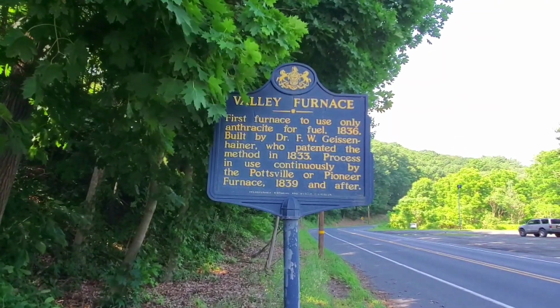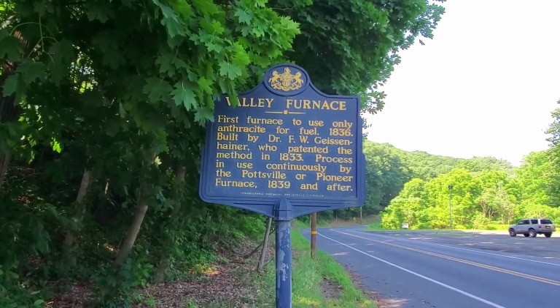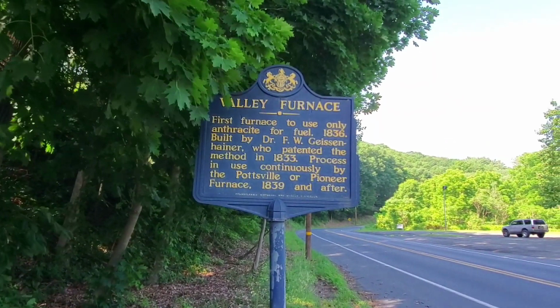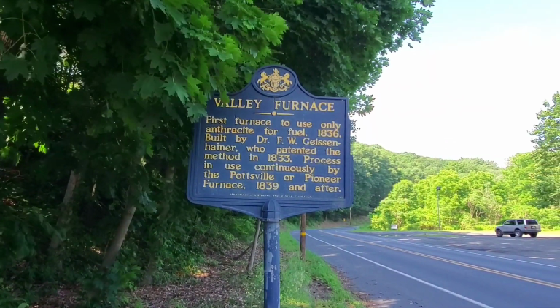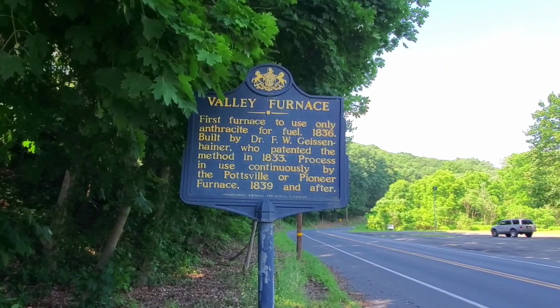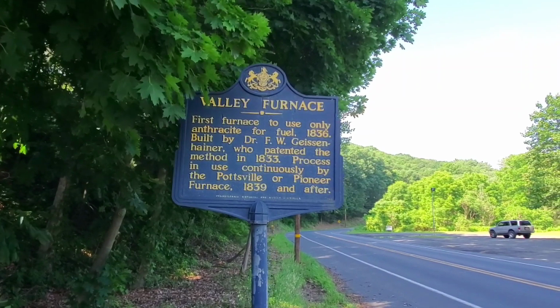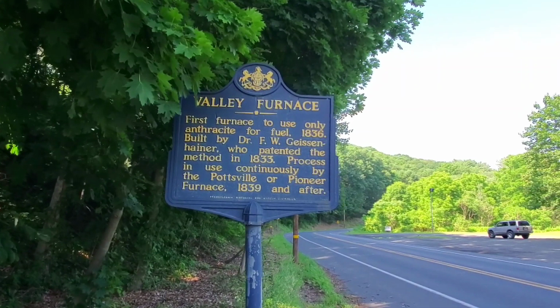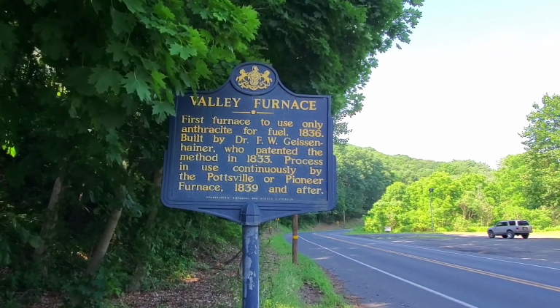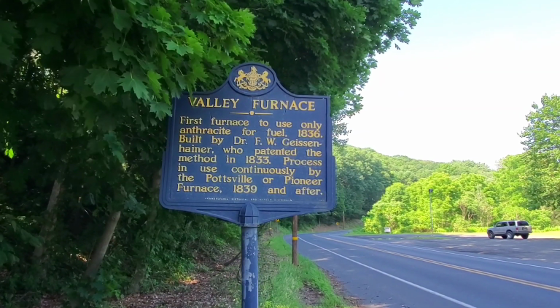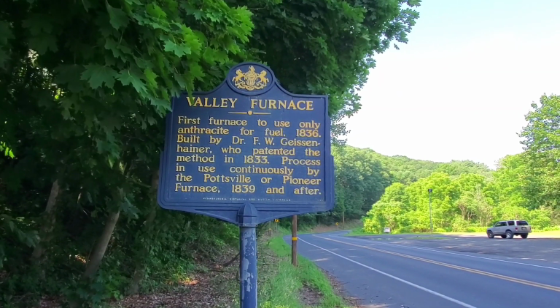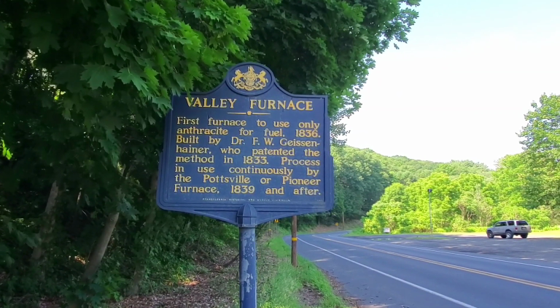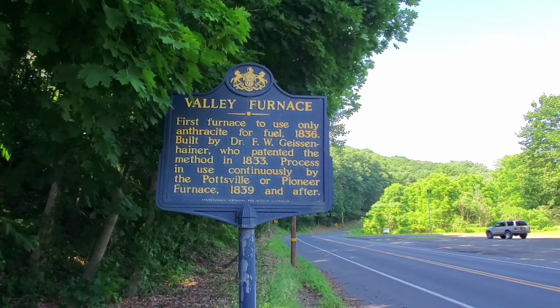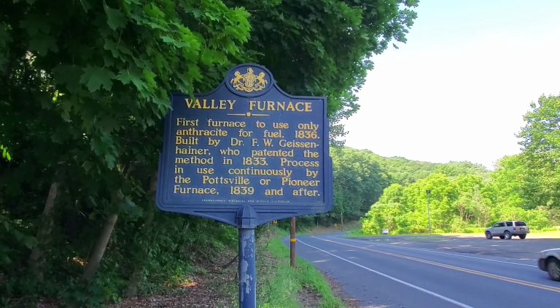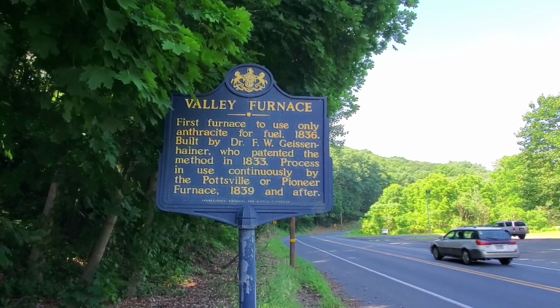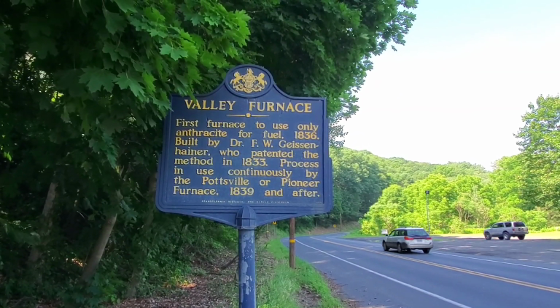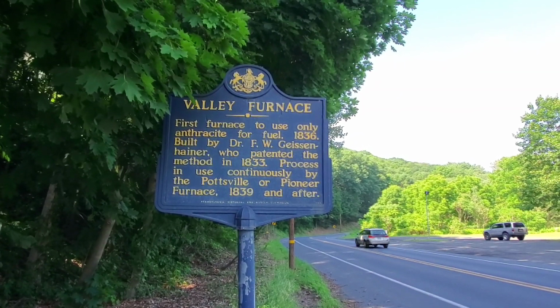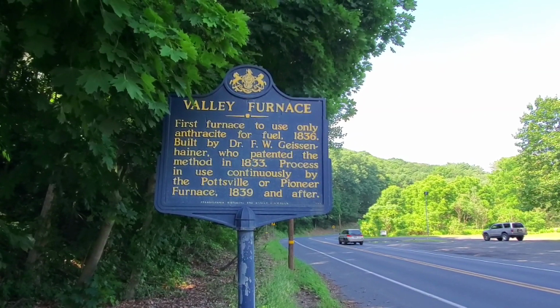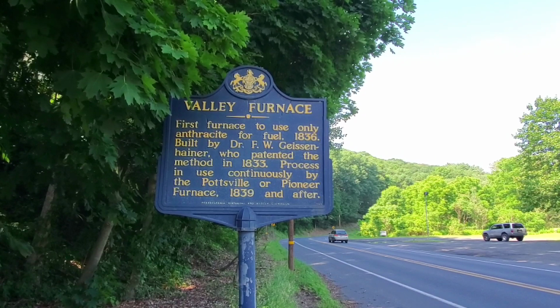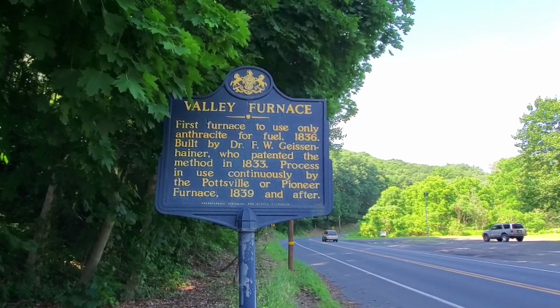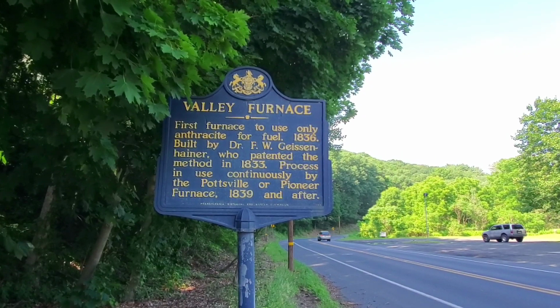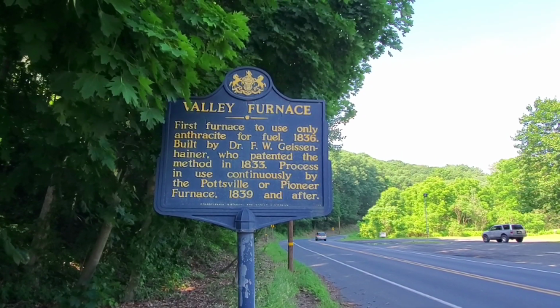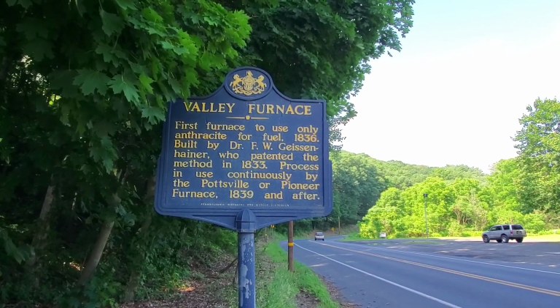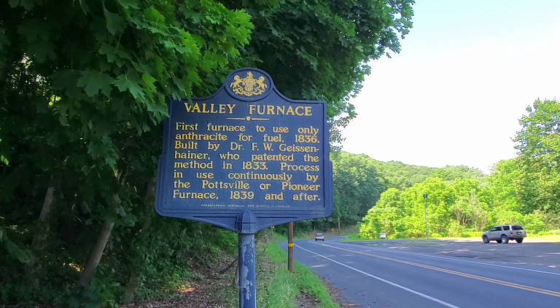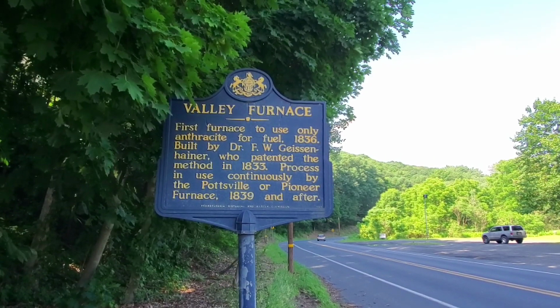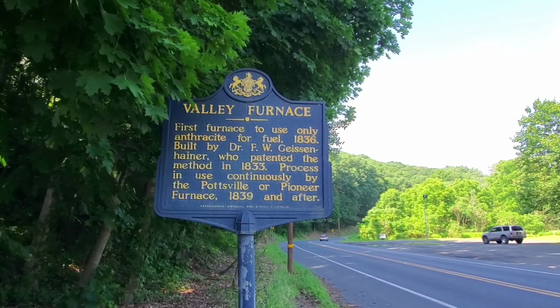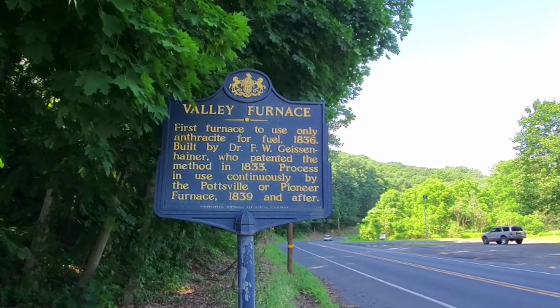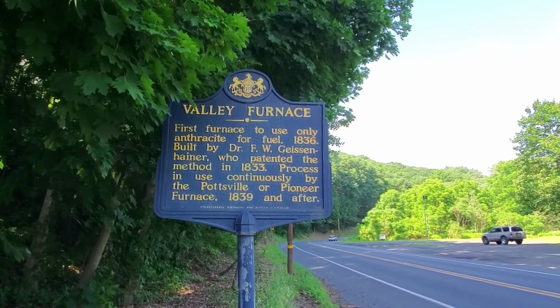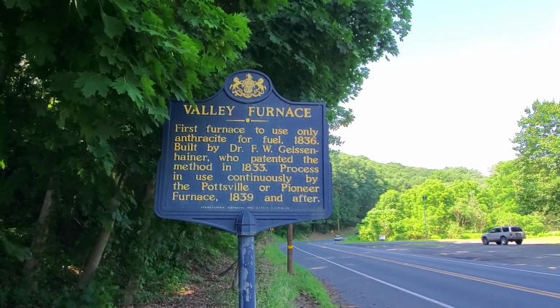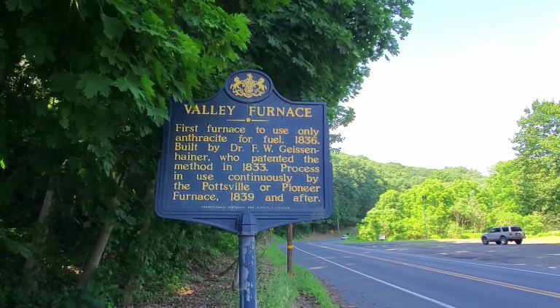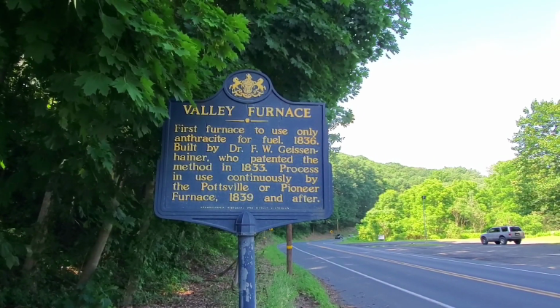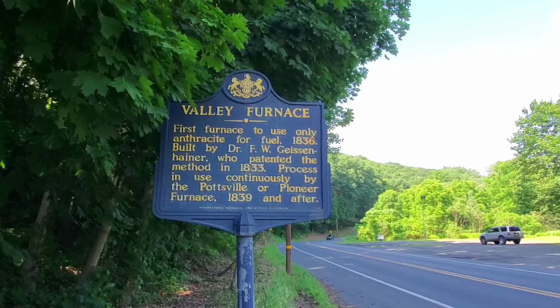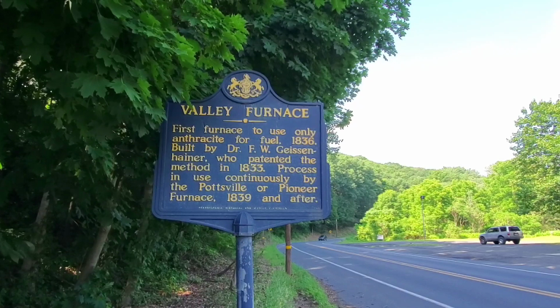Hello YouTubers, I'm coming to you from New Philadelphia. I saw this sign and thought I'd have to stop and see what it says — about the first furnace to use only anthracite for fuel, in 1836.